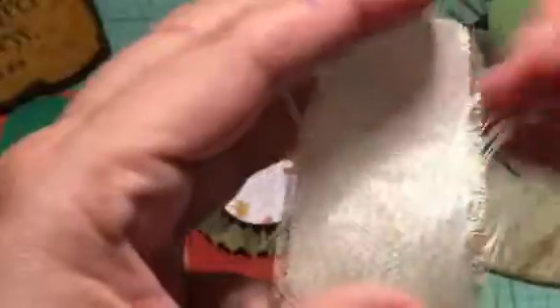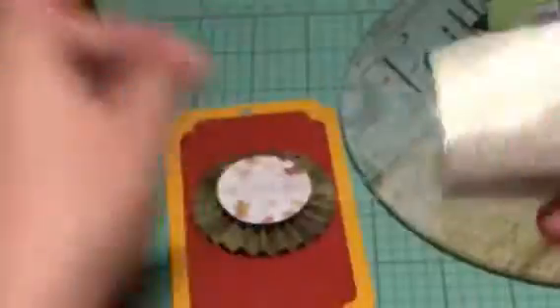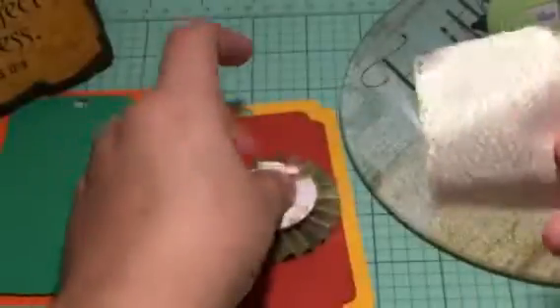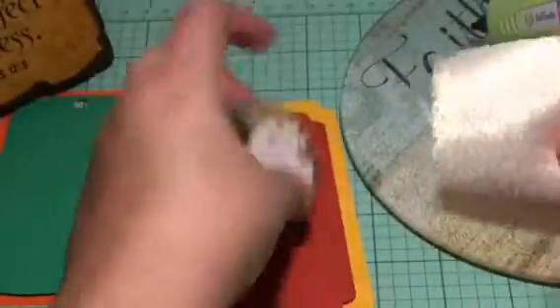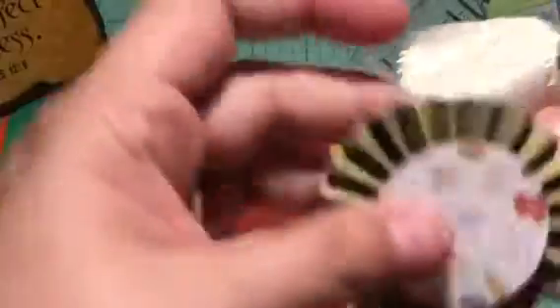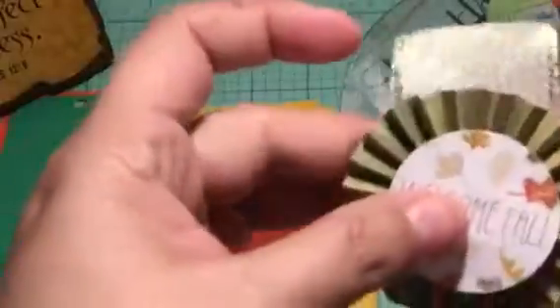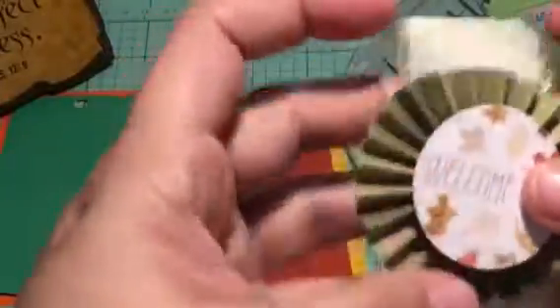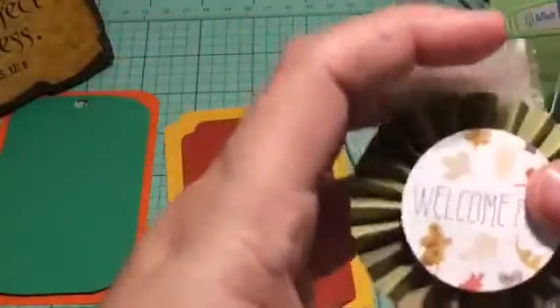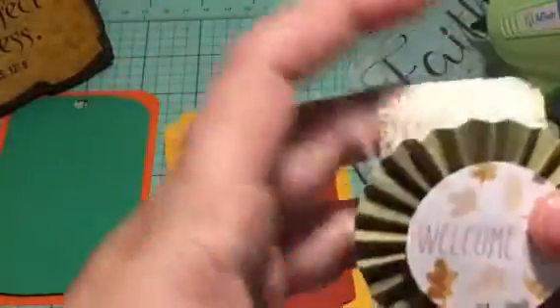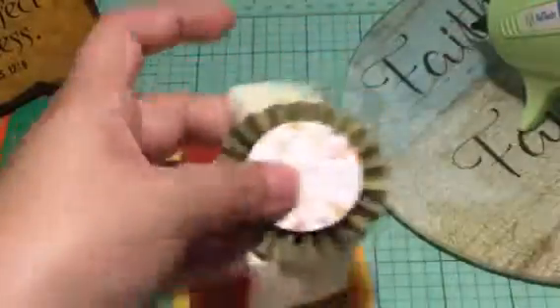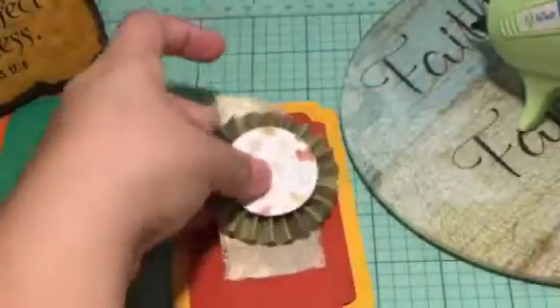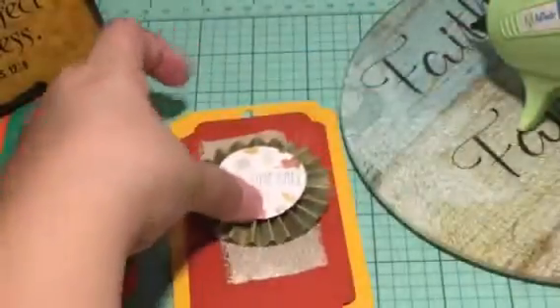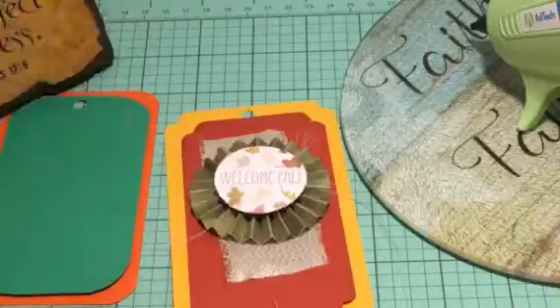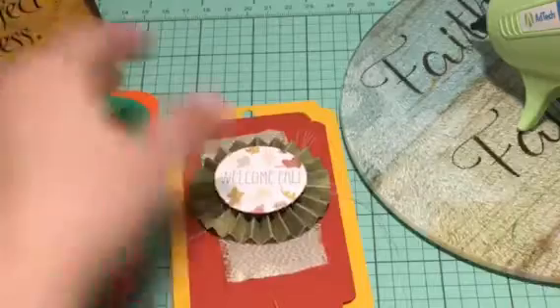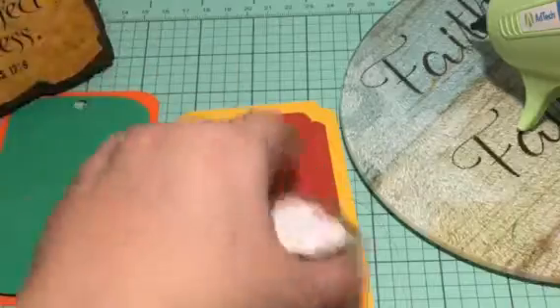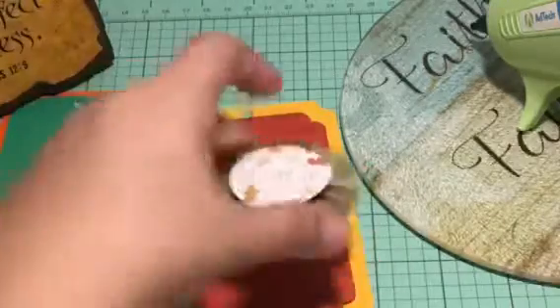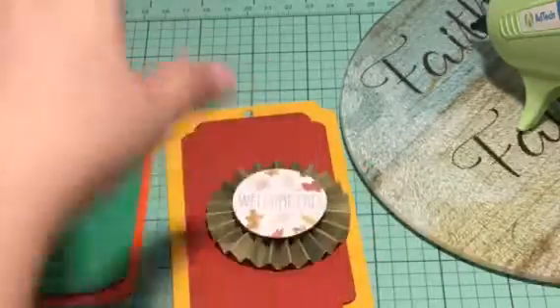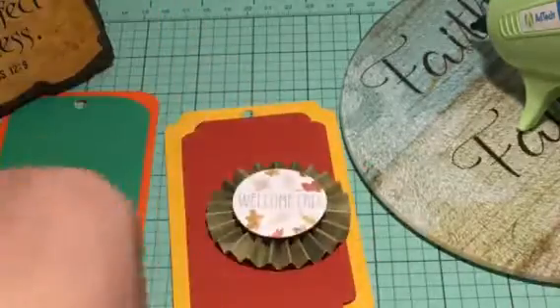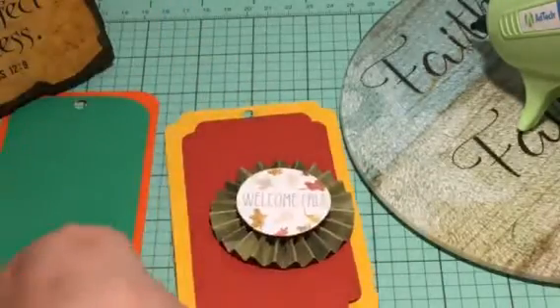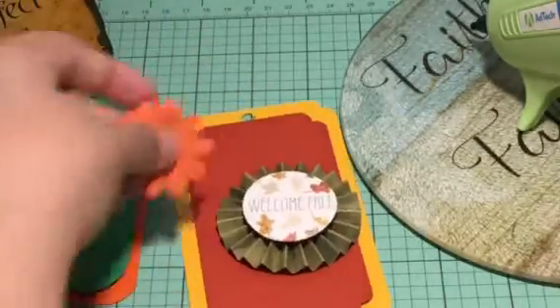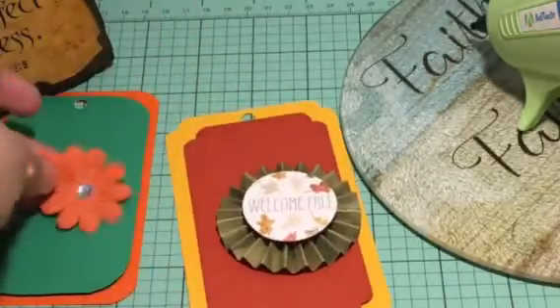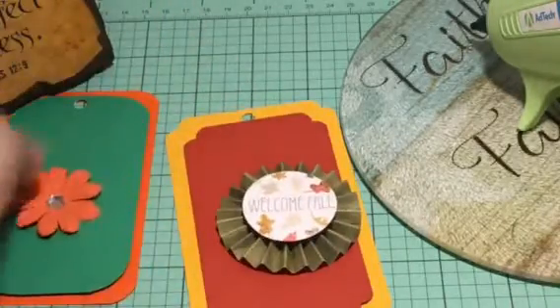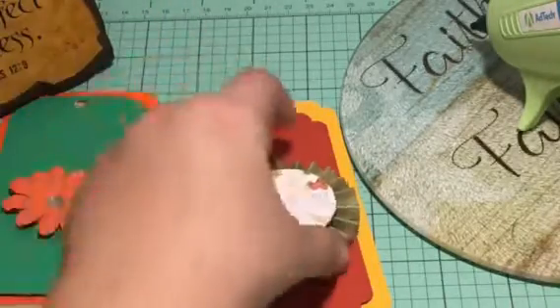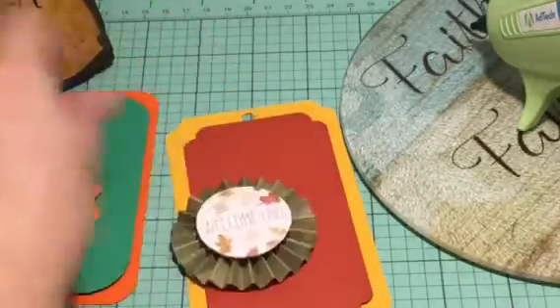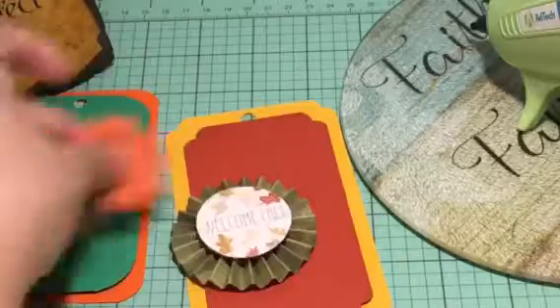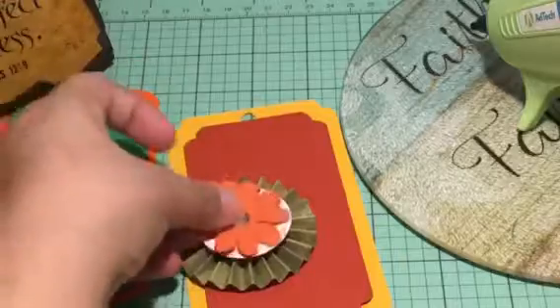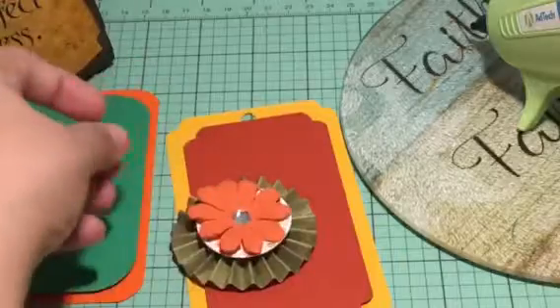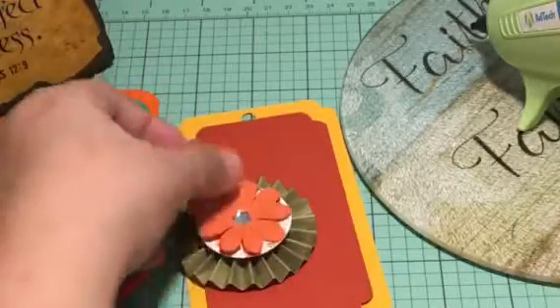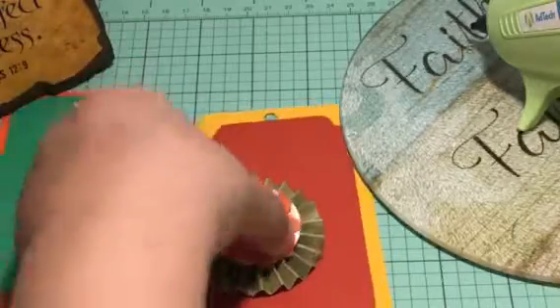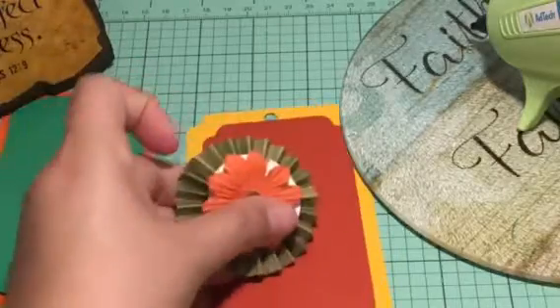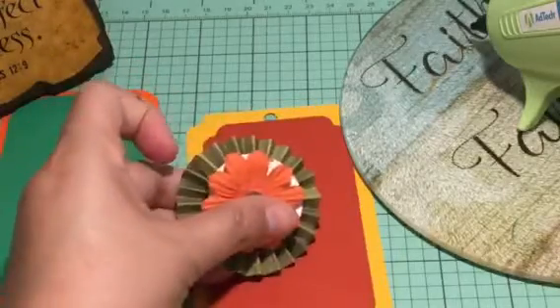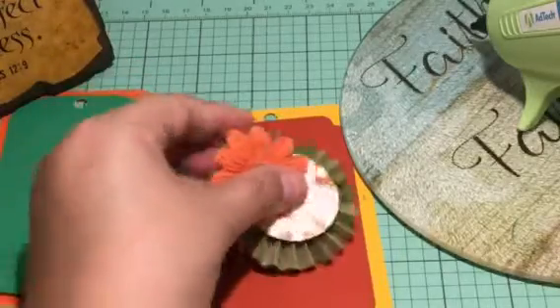Let's see... not happy with that. Oh, how about that? That would have made a great embellishment!